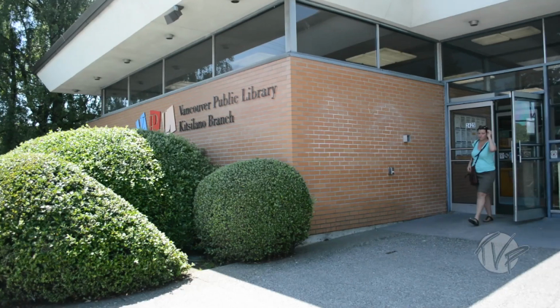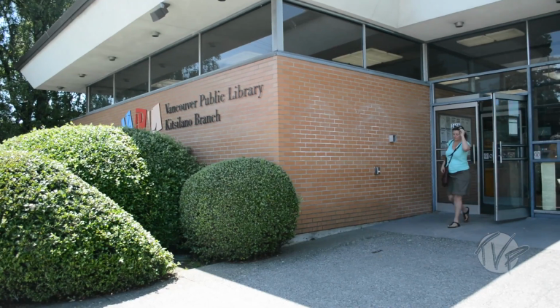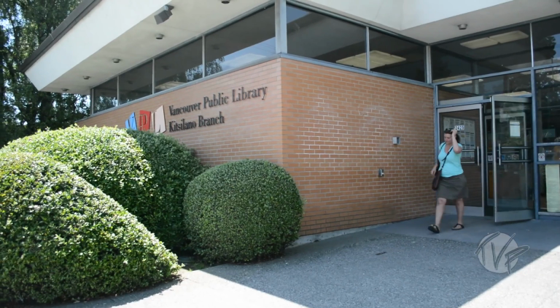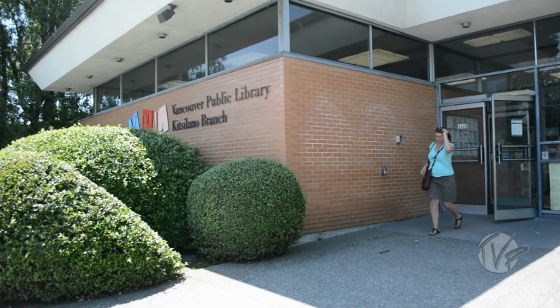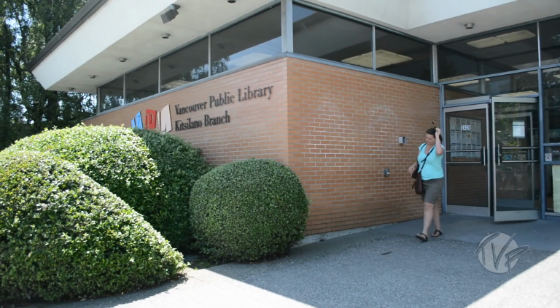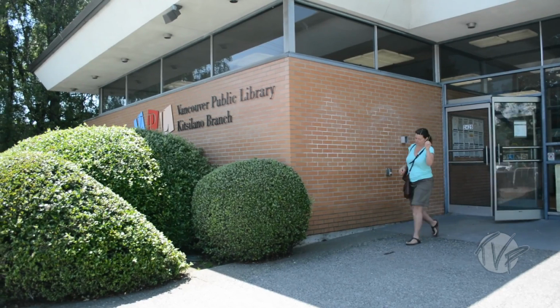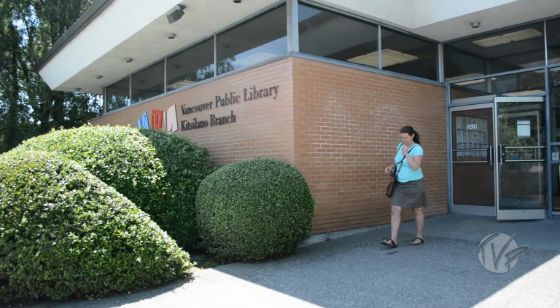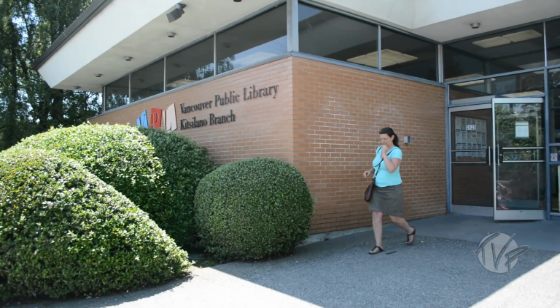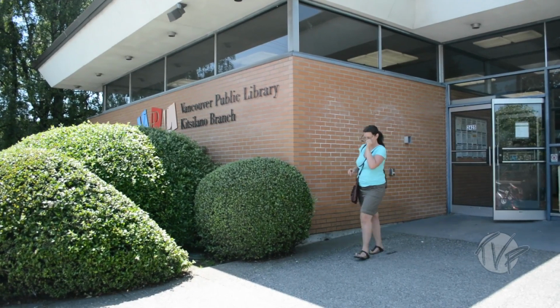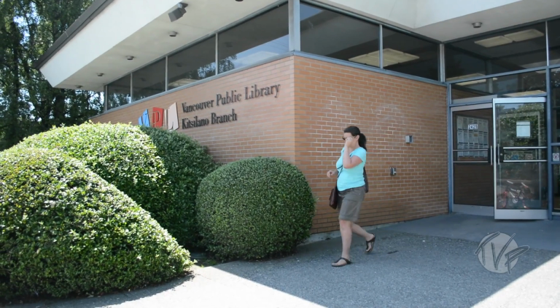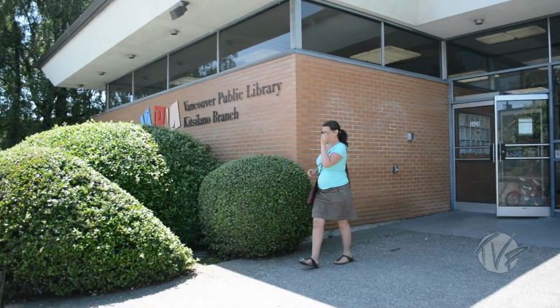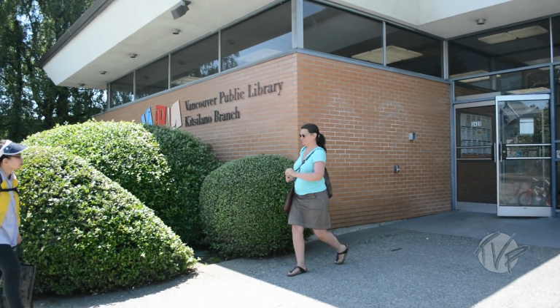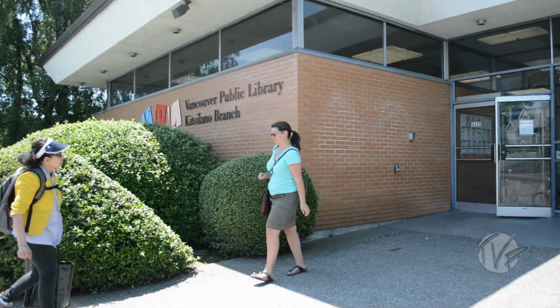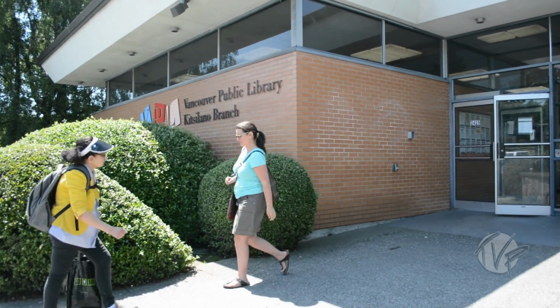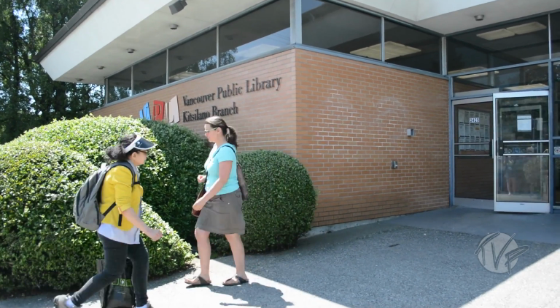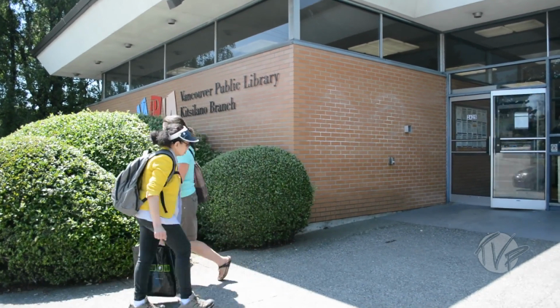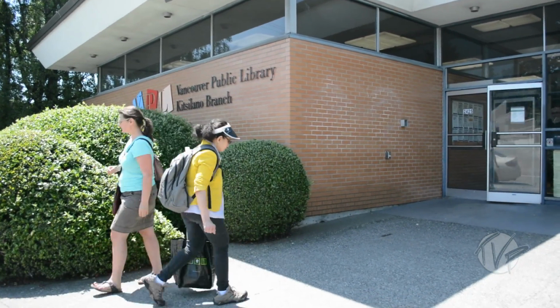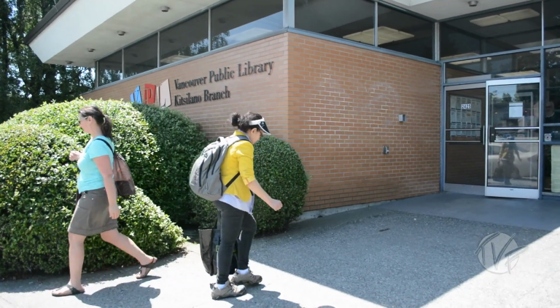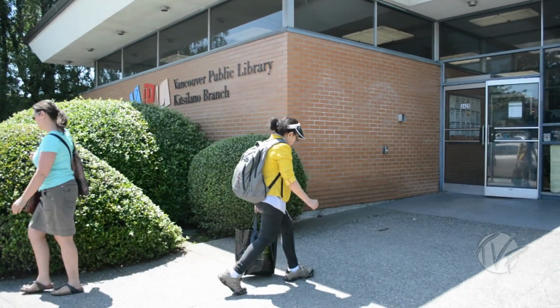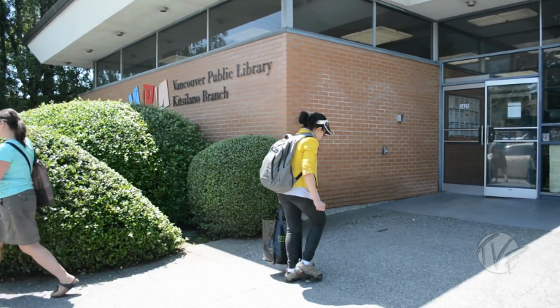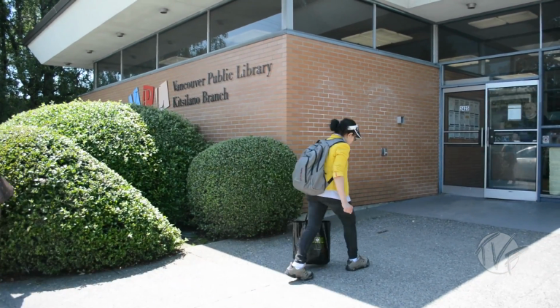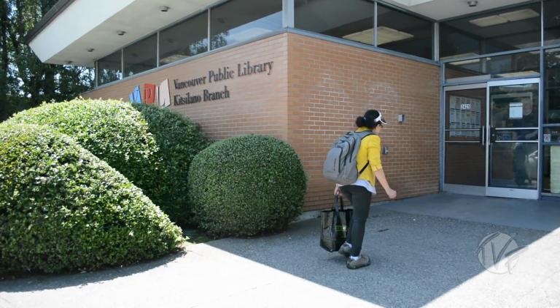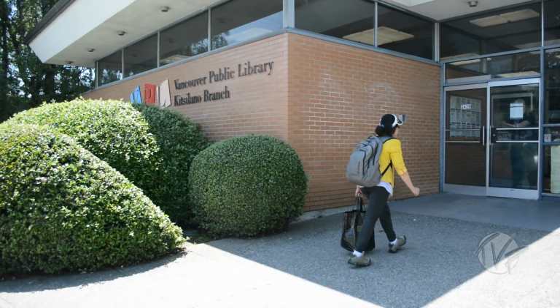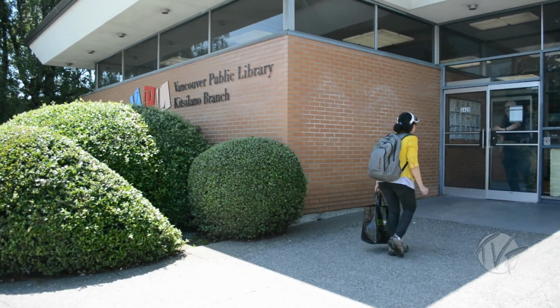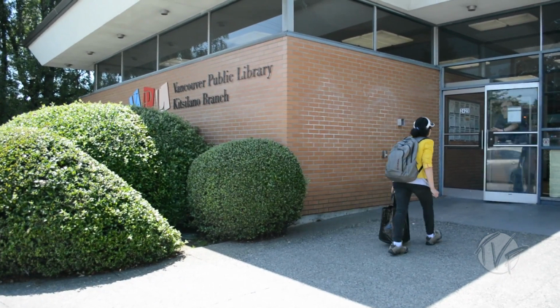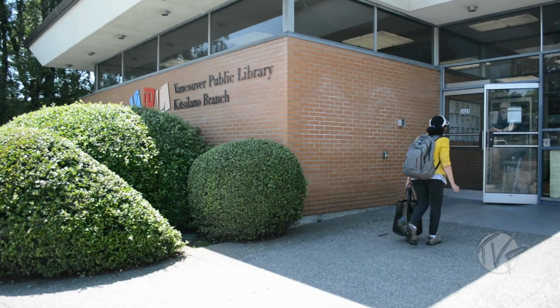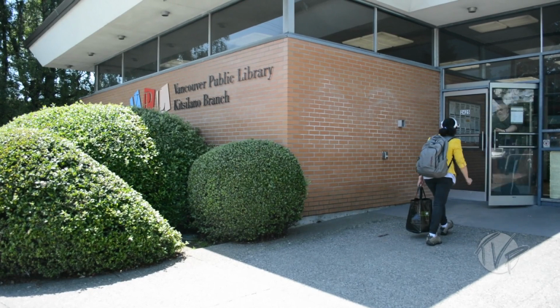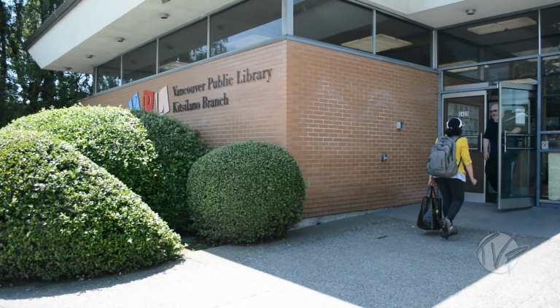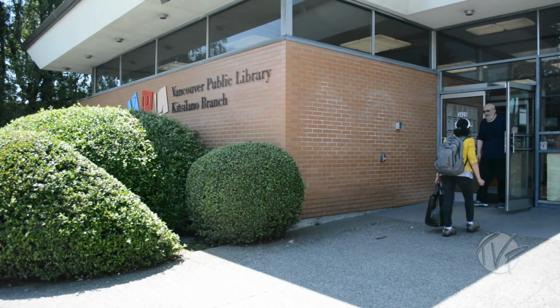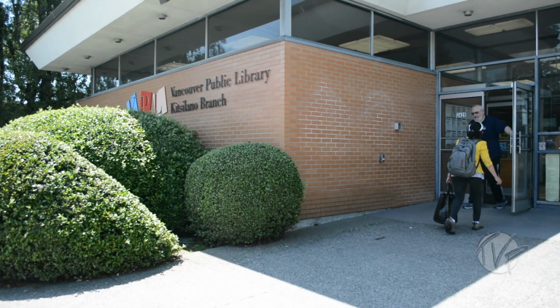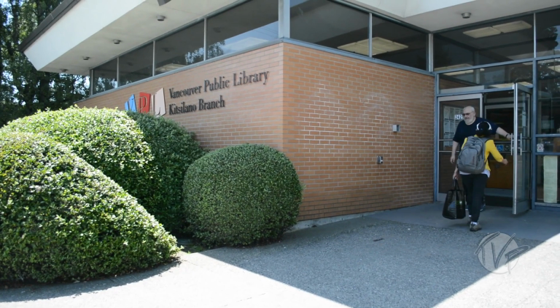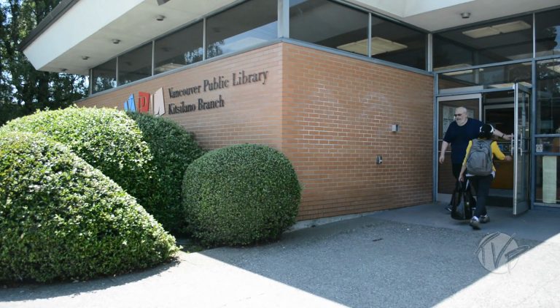With just a couple of weeks left until the launch, the Kits Space Project can hardly wait to open up the new and improved space.